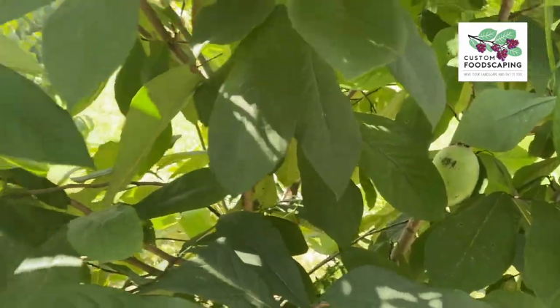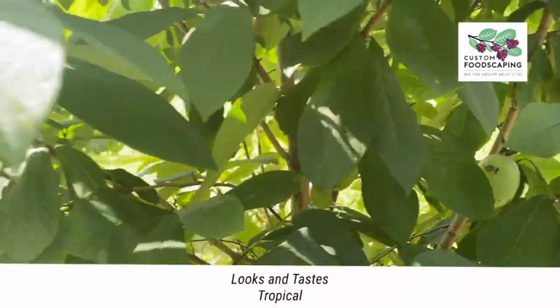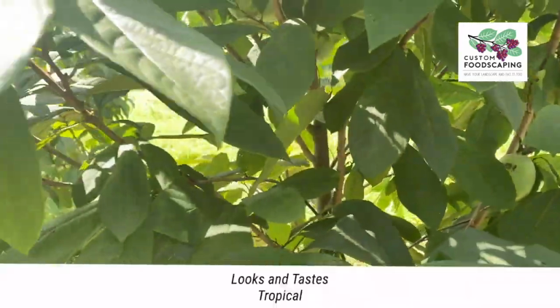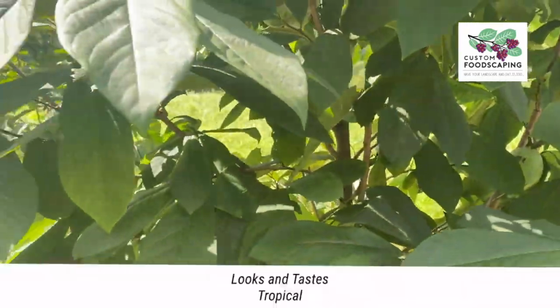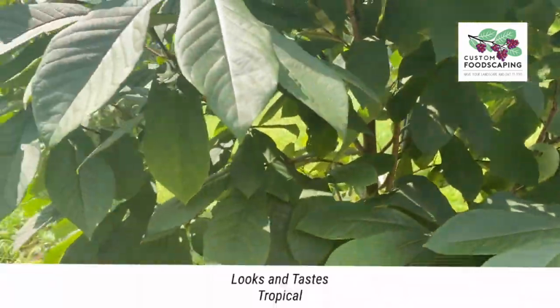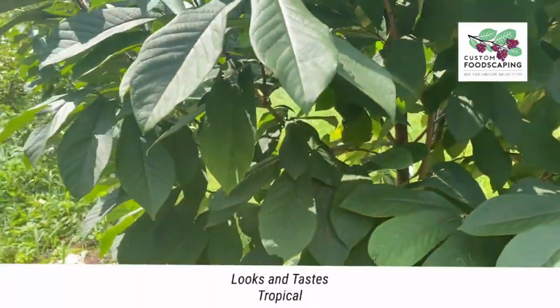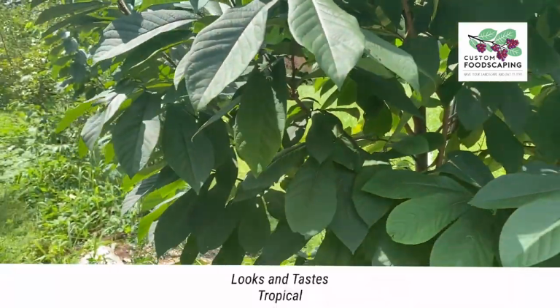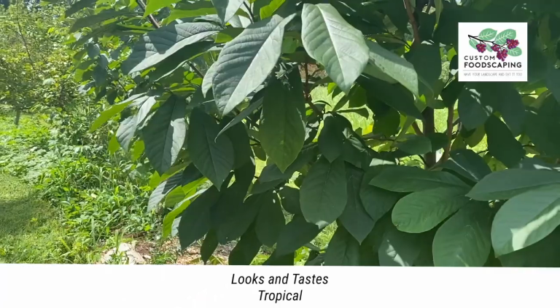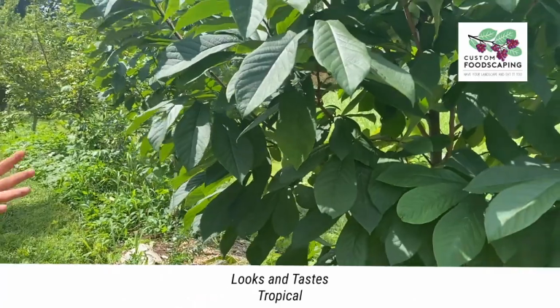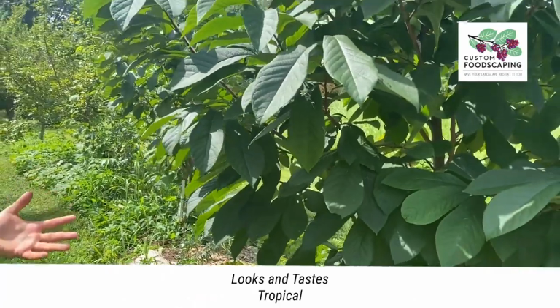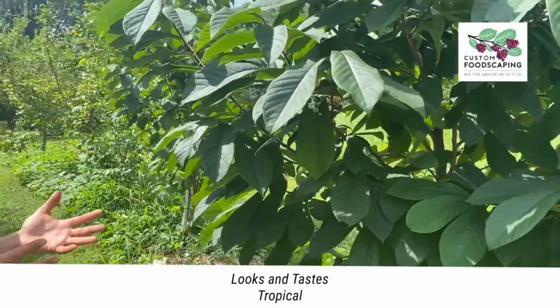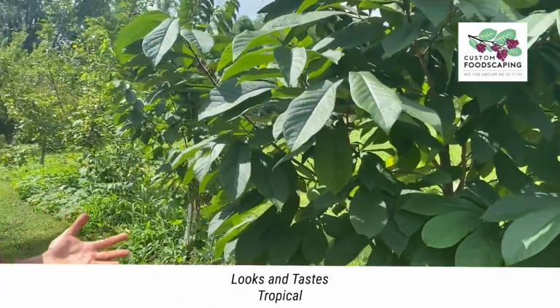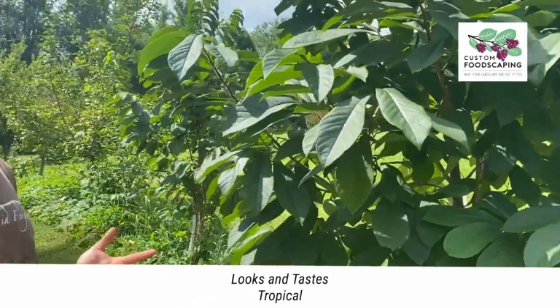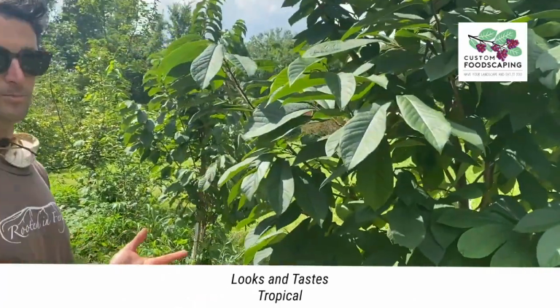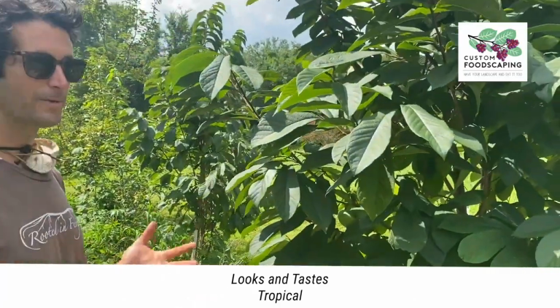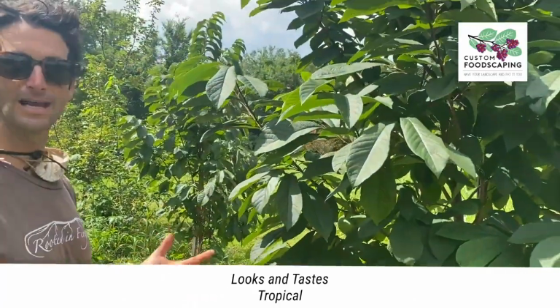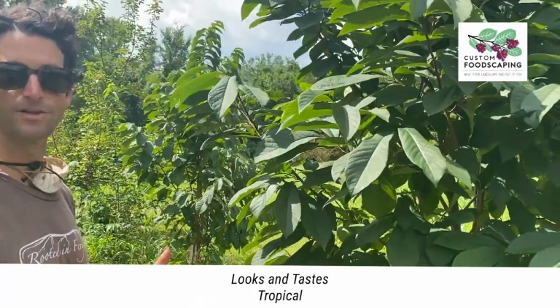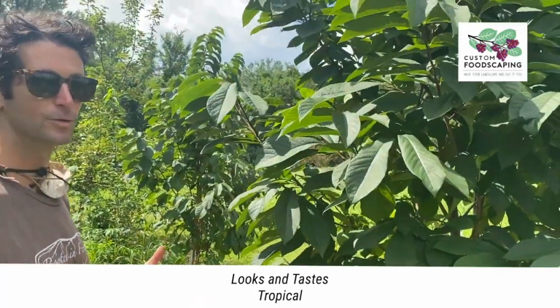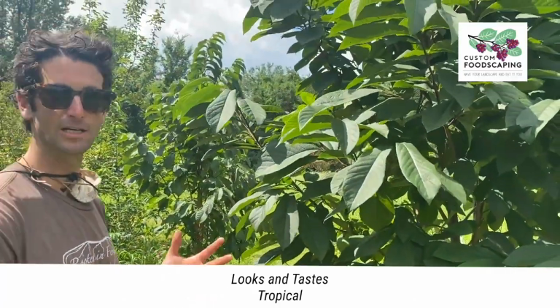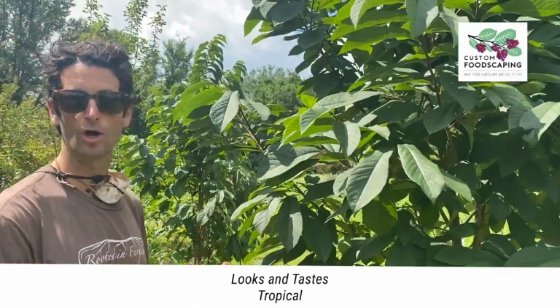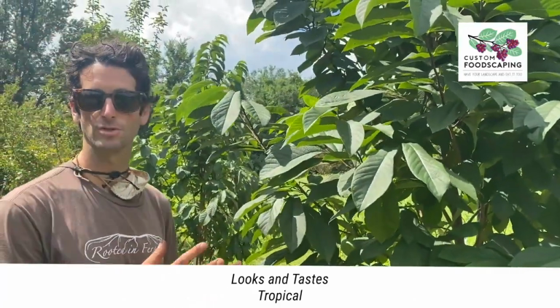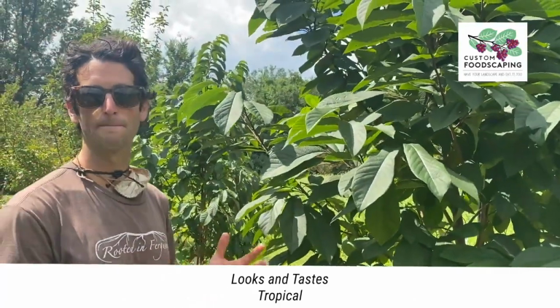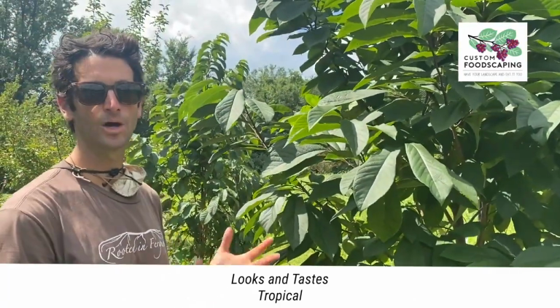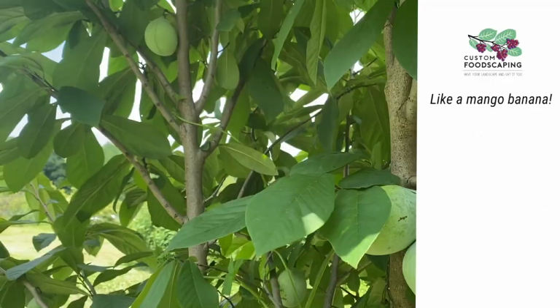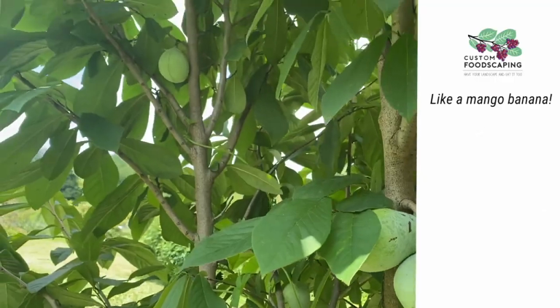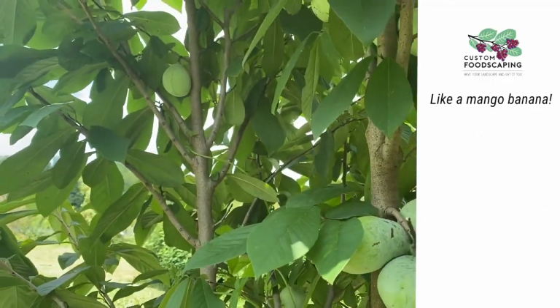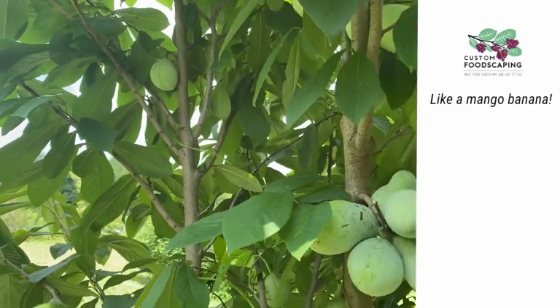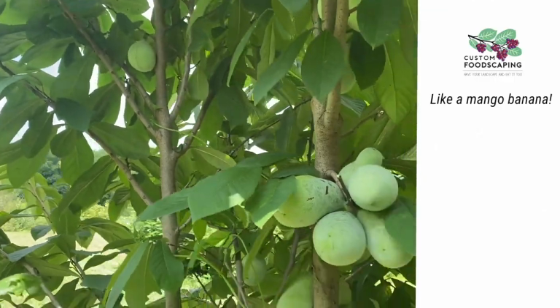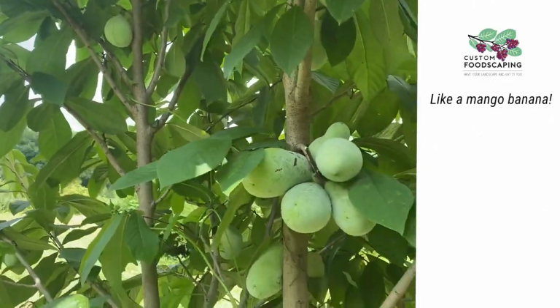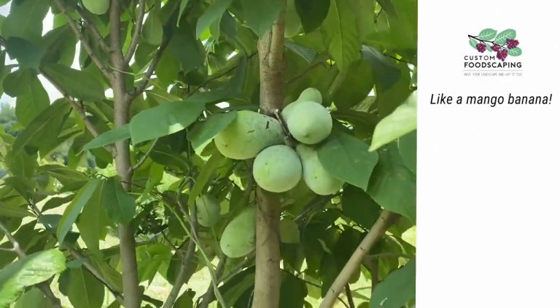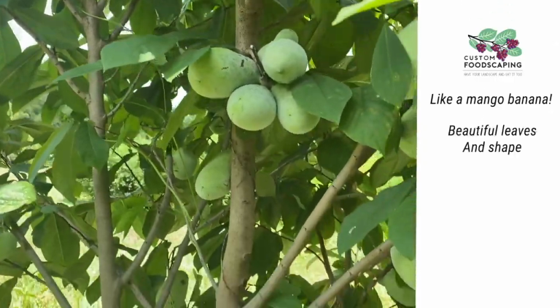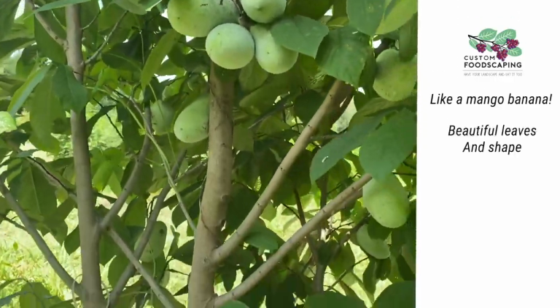Looks incredibly tropical, and has fruit that look and taste very tropical. A lot of times the fruit tastes like a cross between a mango and a banana, and they actually look like a tropical fruit as well.